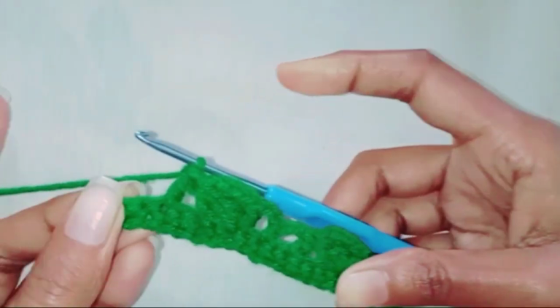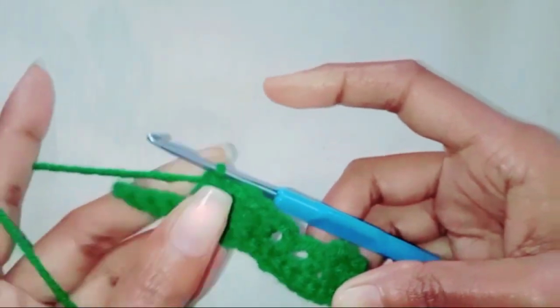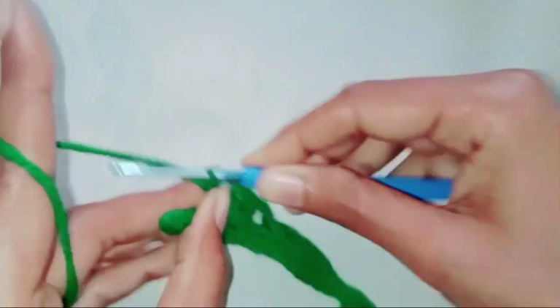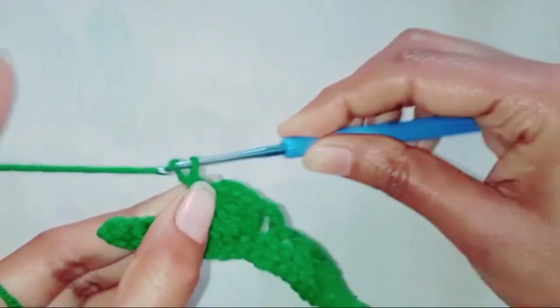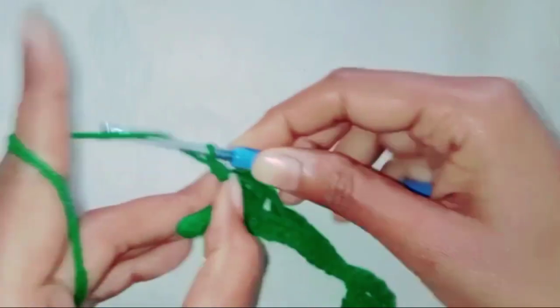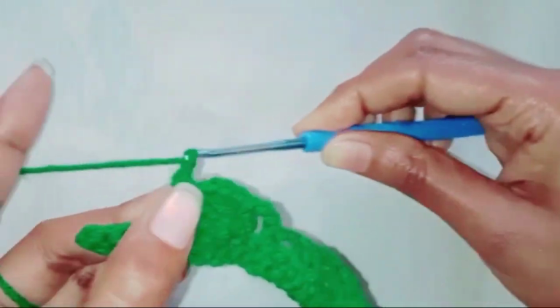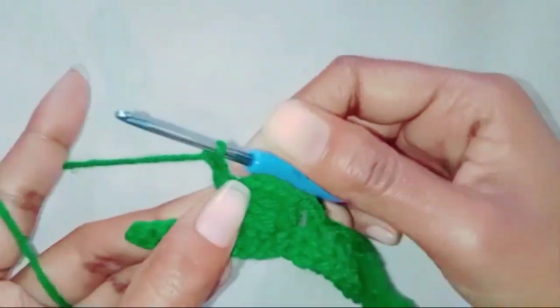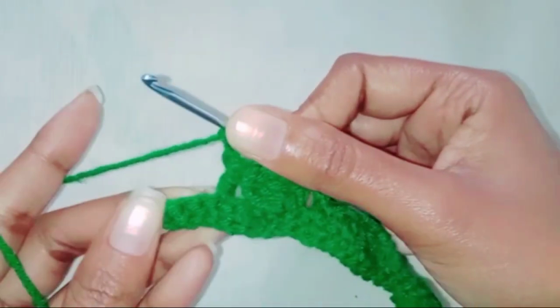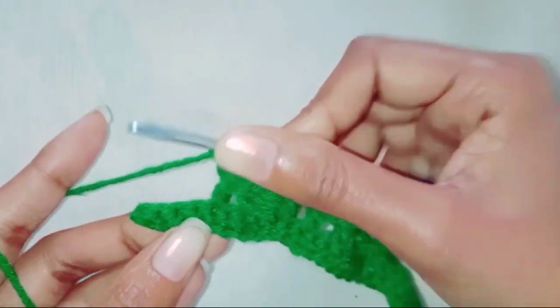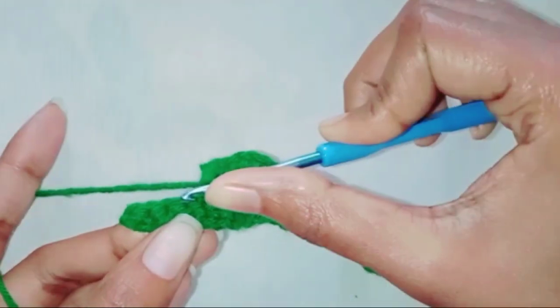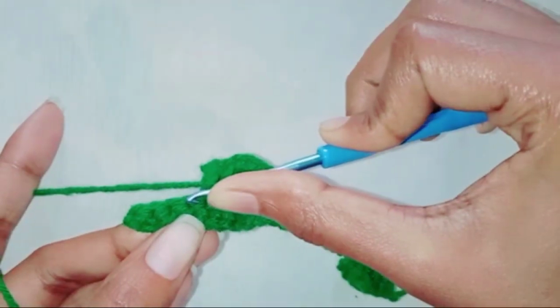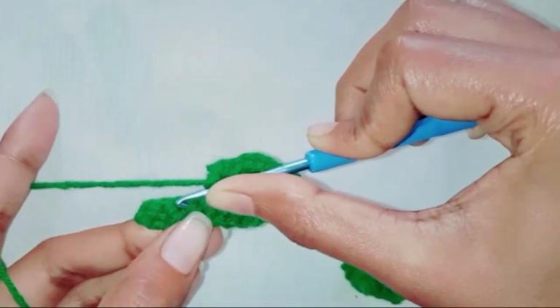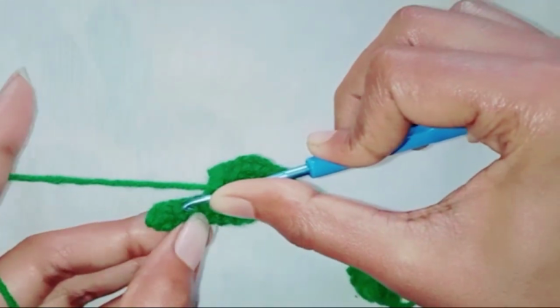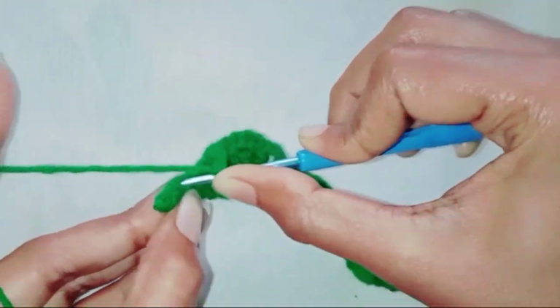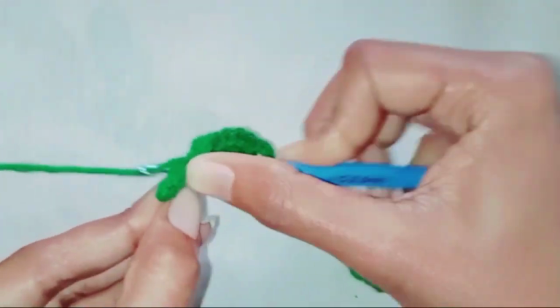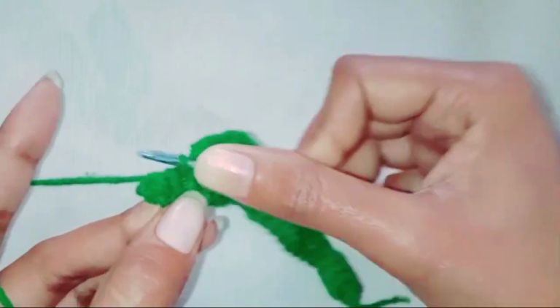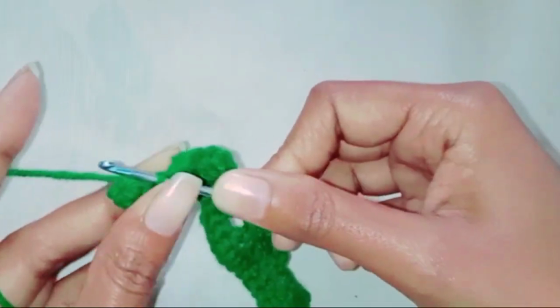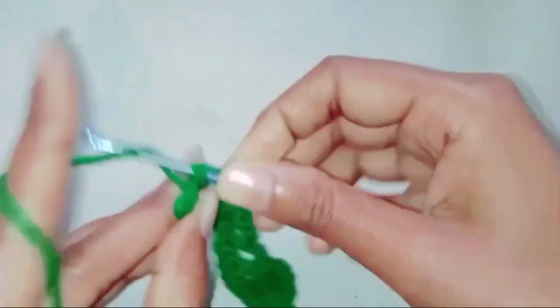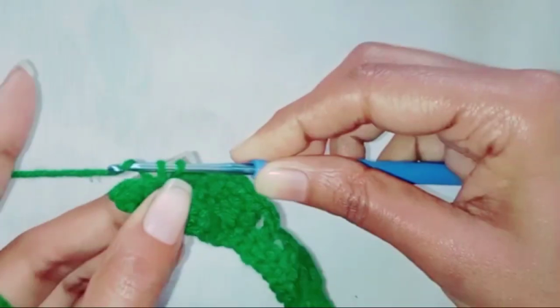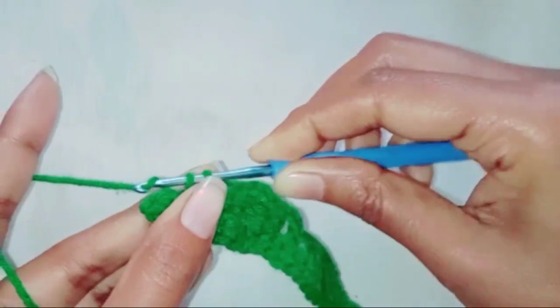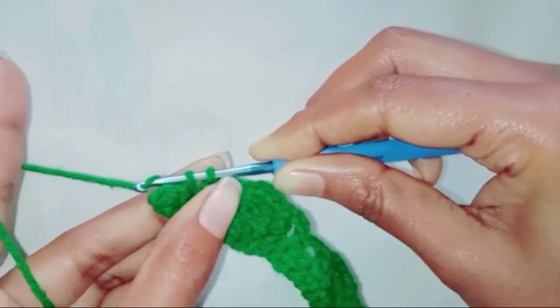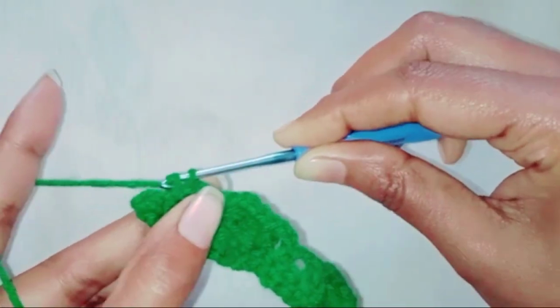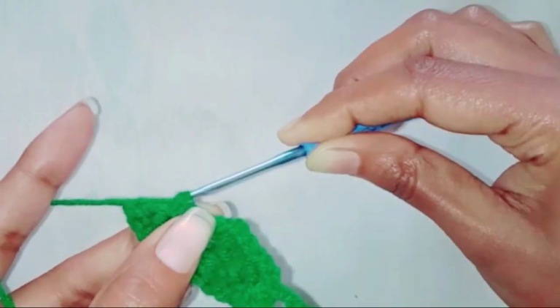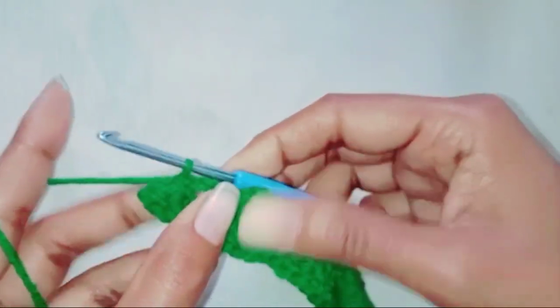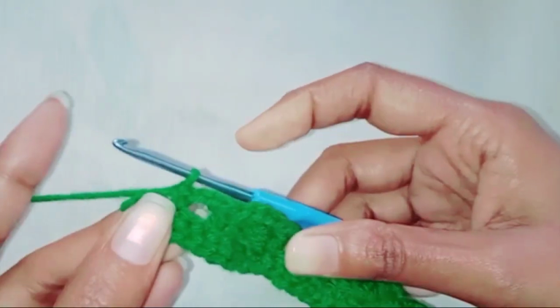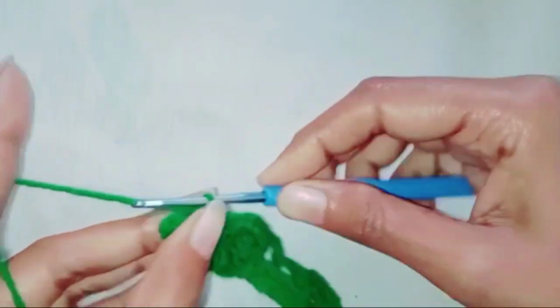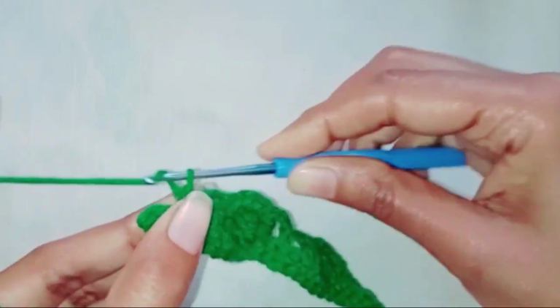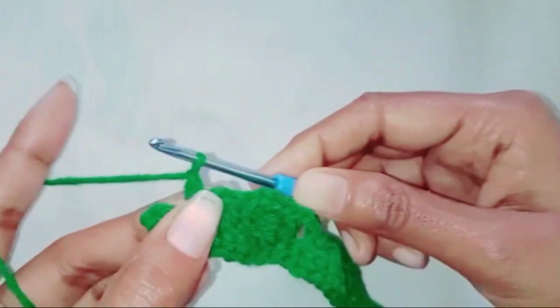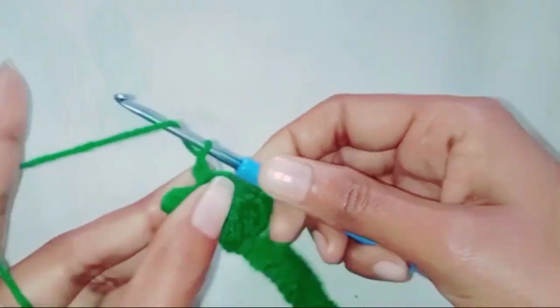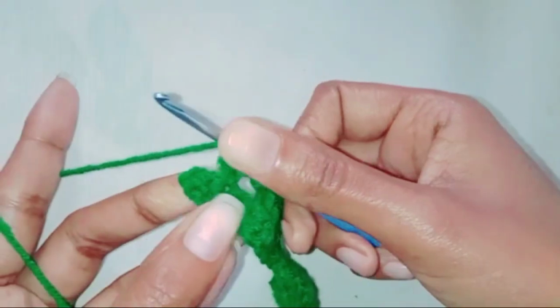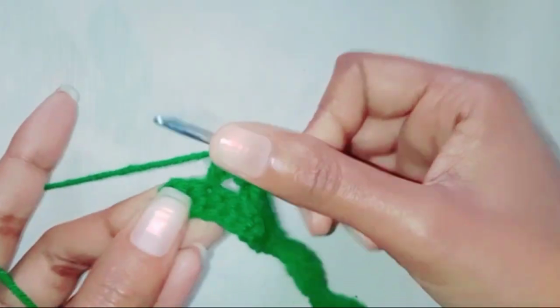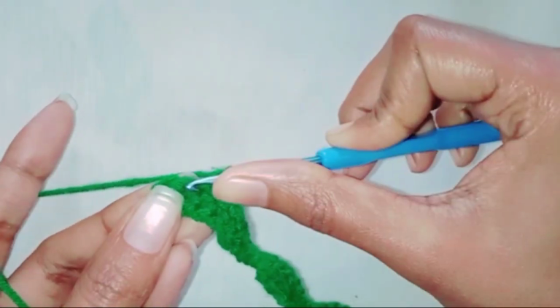Chain two. Skip one stitch. One single crochet in the next stitch. Chain two. Skip one stitch. One double crochet in the last stitch.